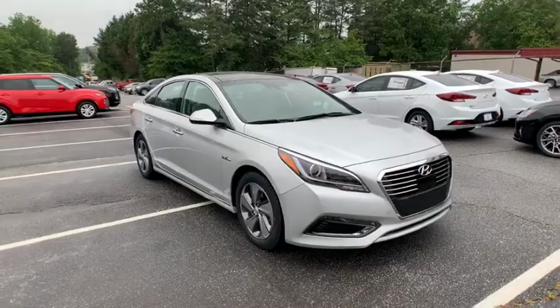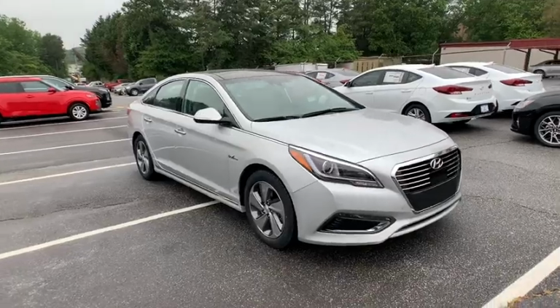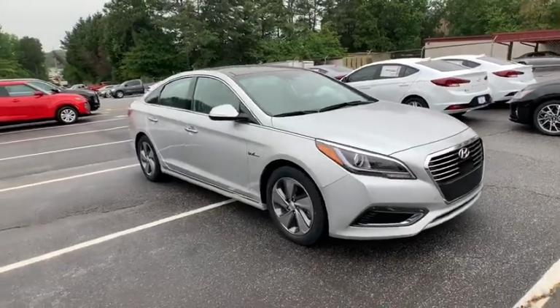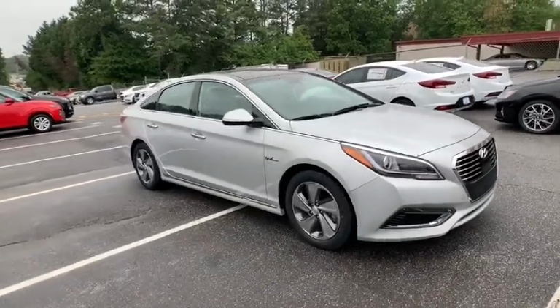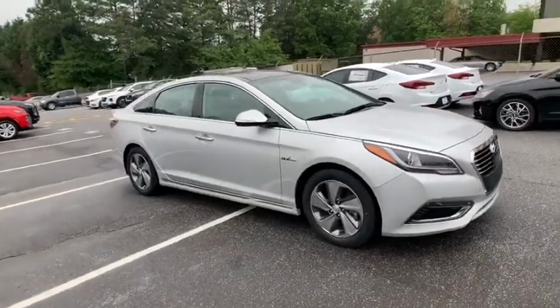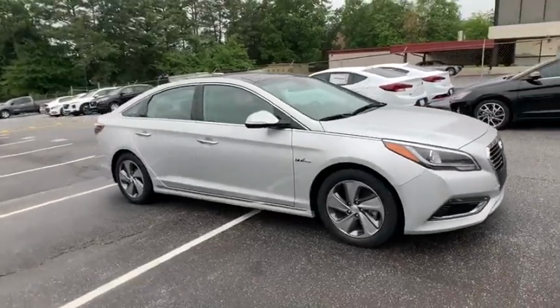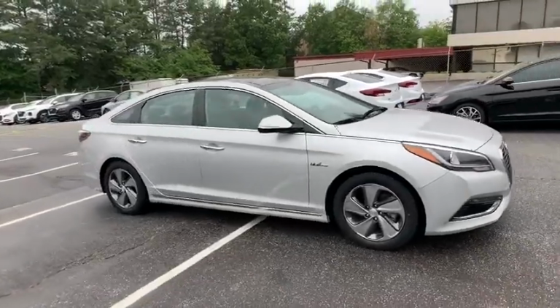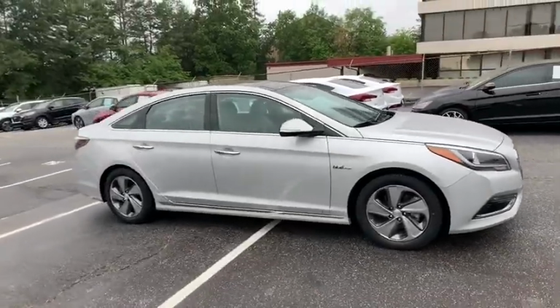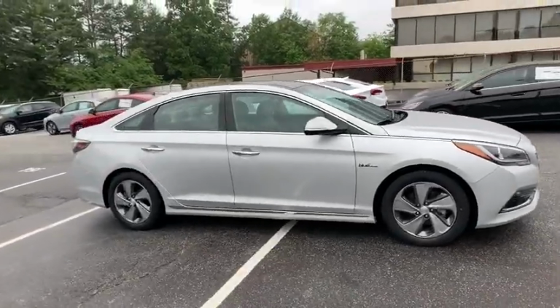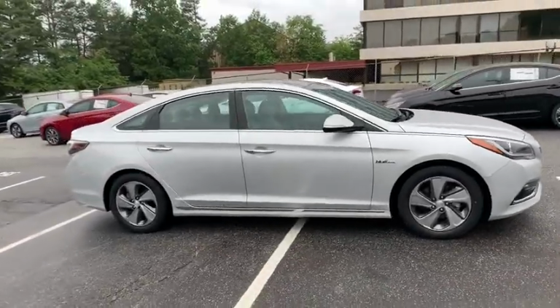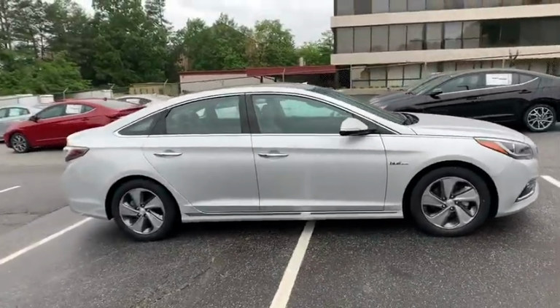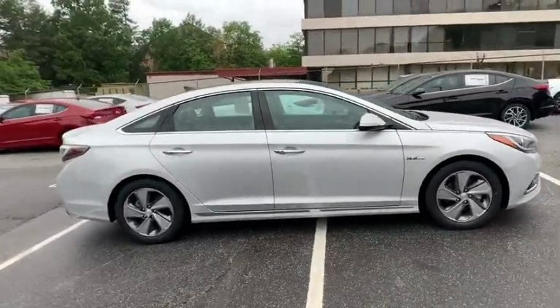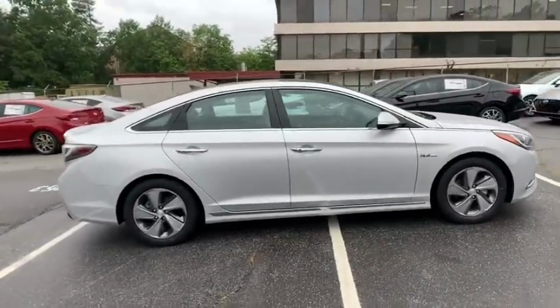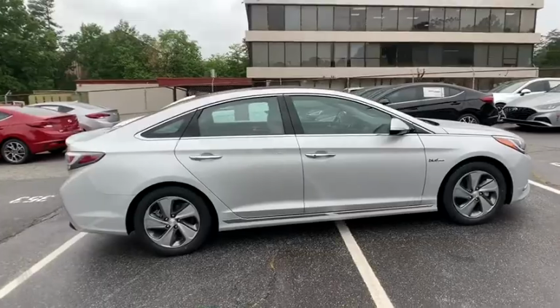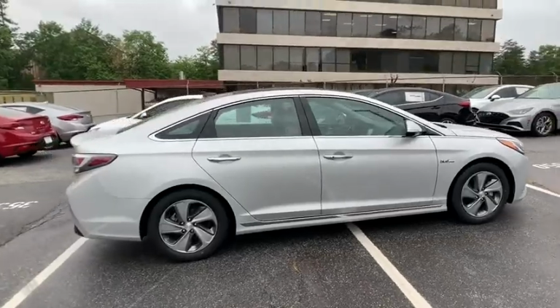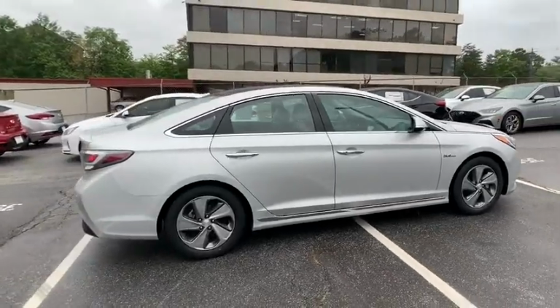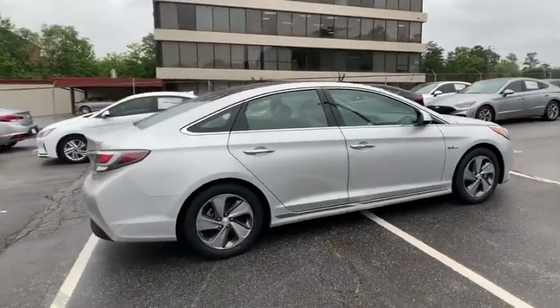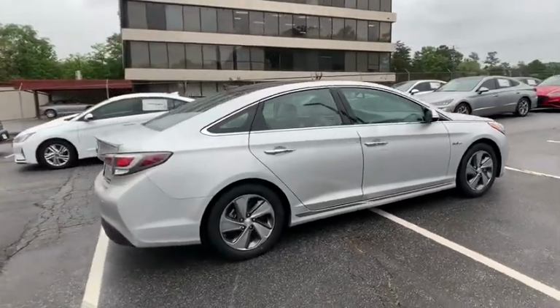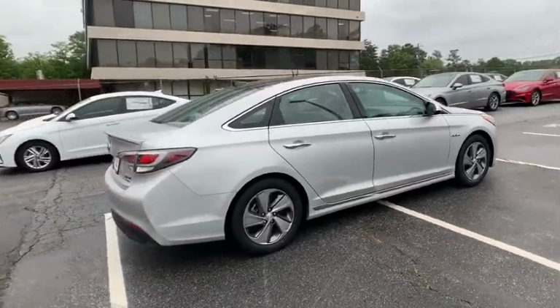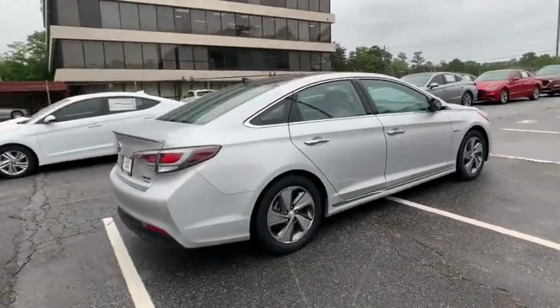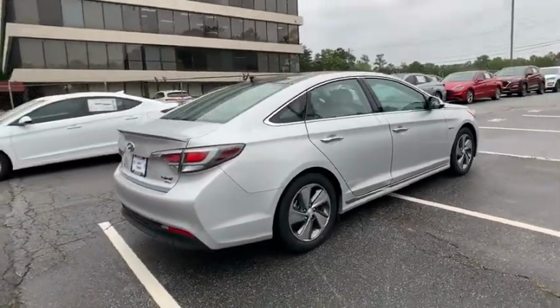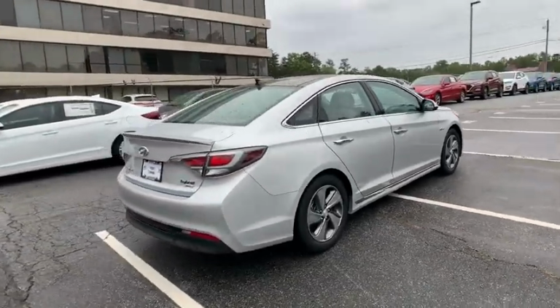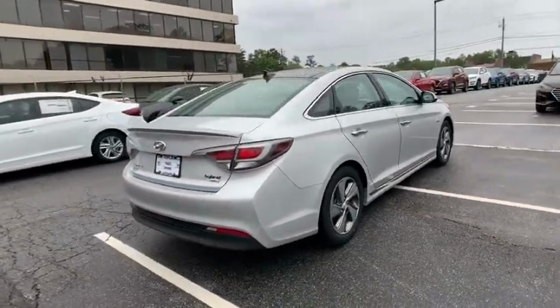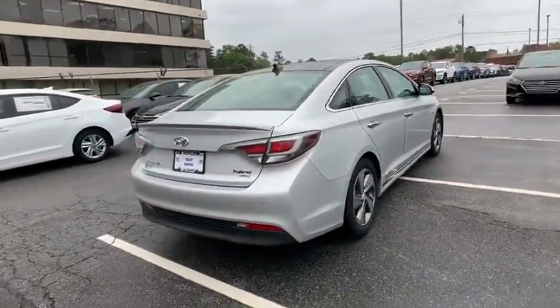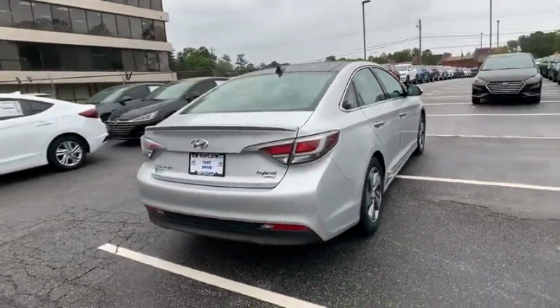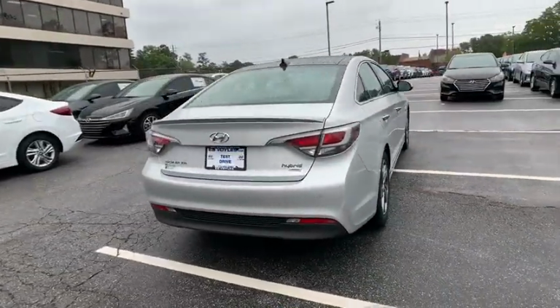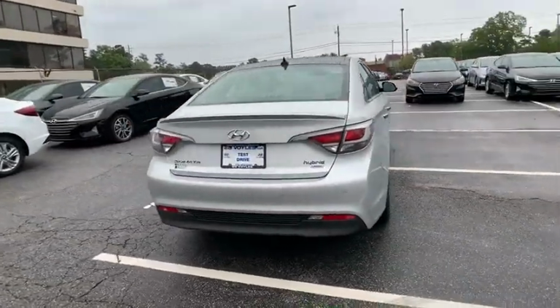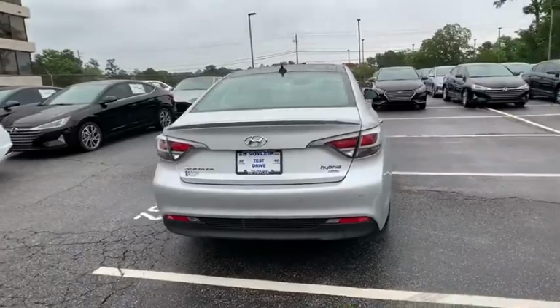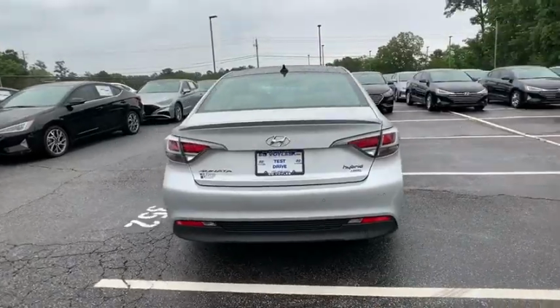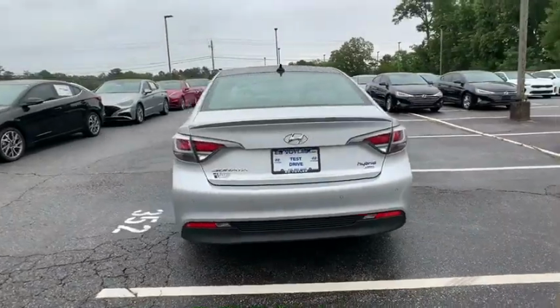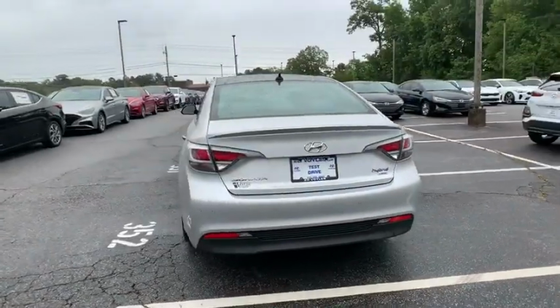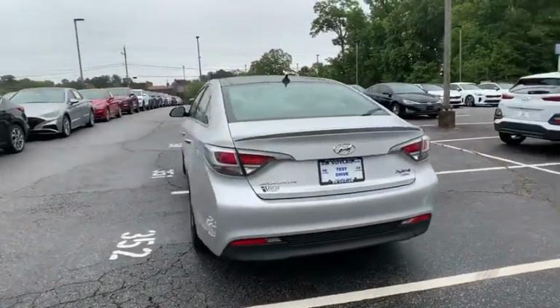Make a great choice today with the 2016 Hyundai Sonata Hybrid. This all-new hybrid has all the style and premiums you expect in a Sonata, along with 37 city, 39 highway MPG.